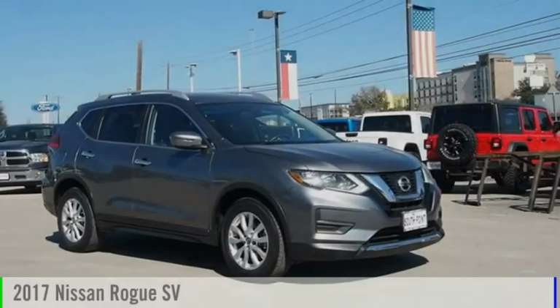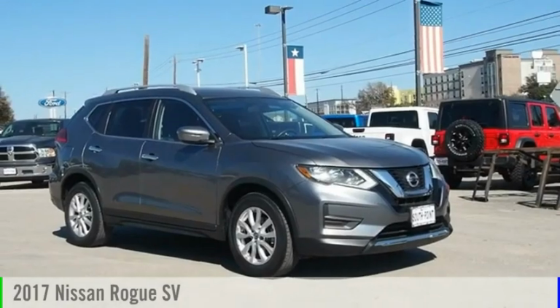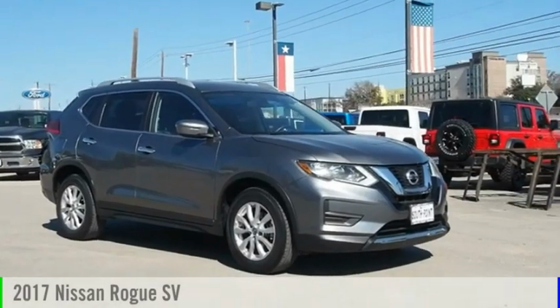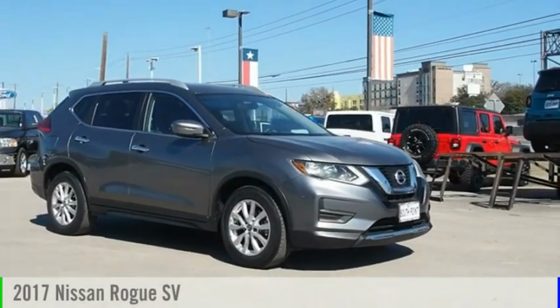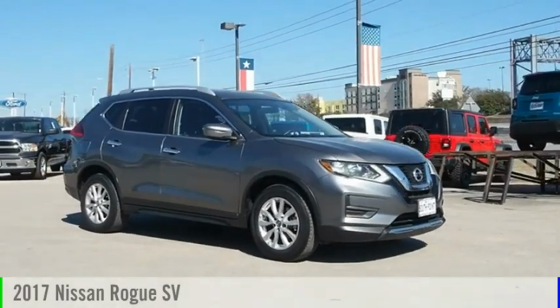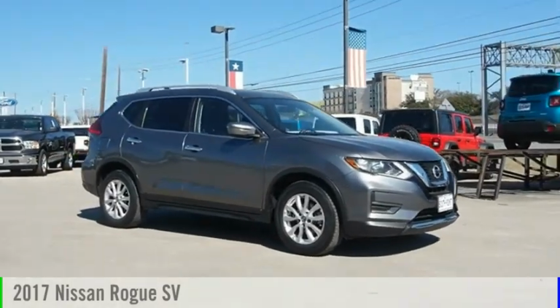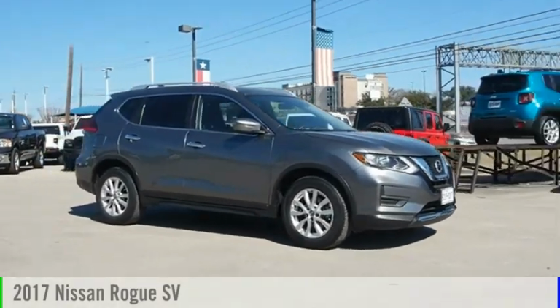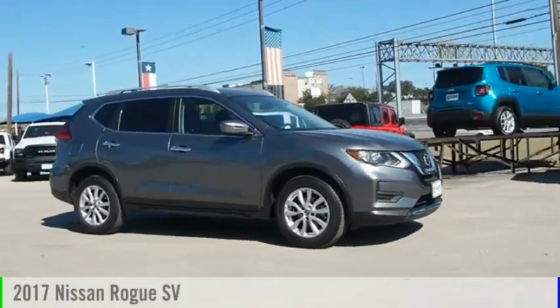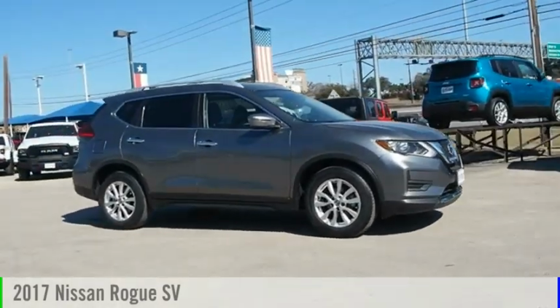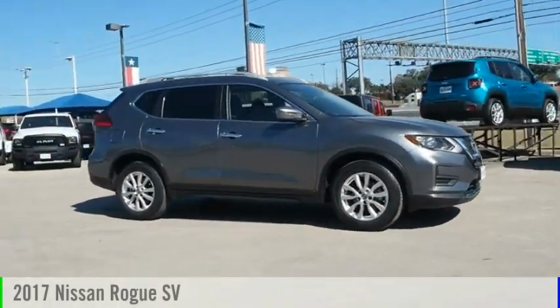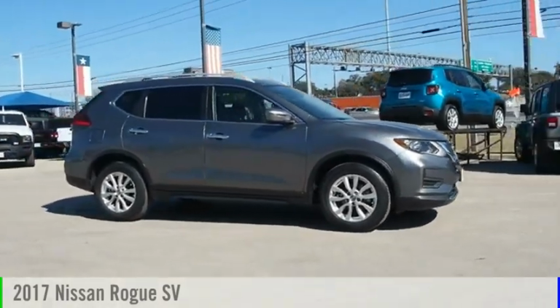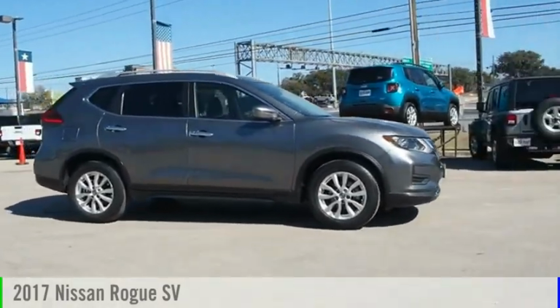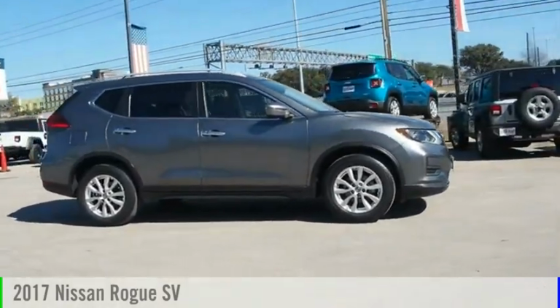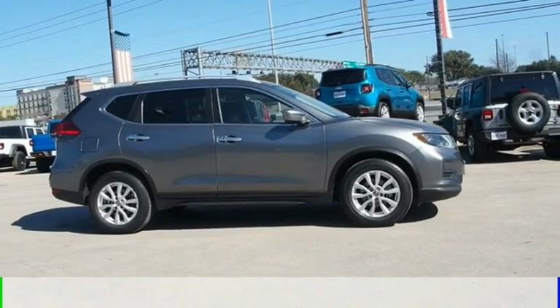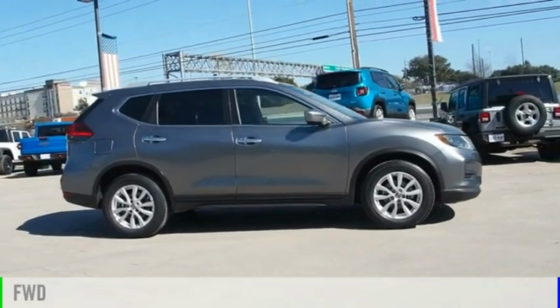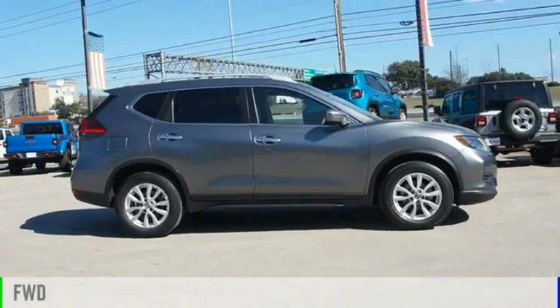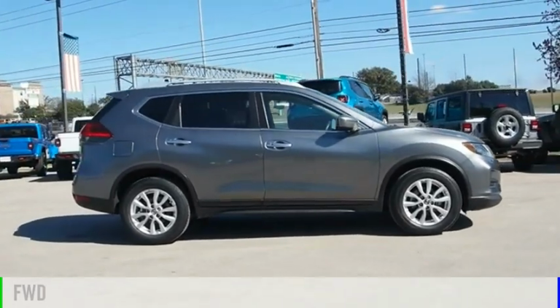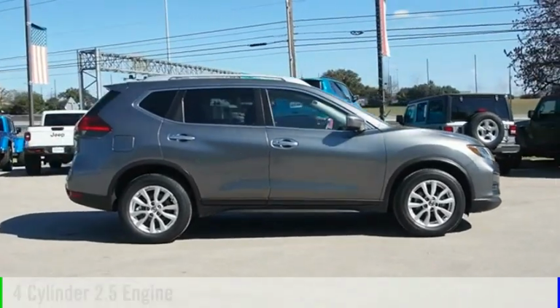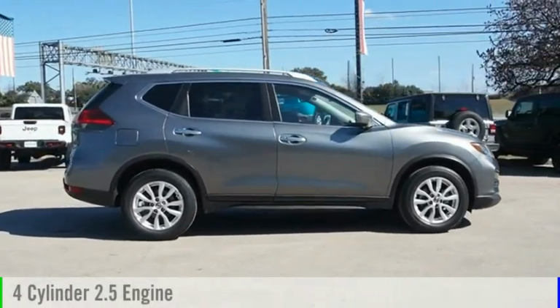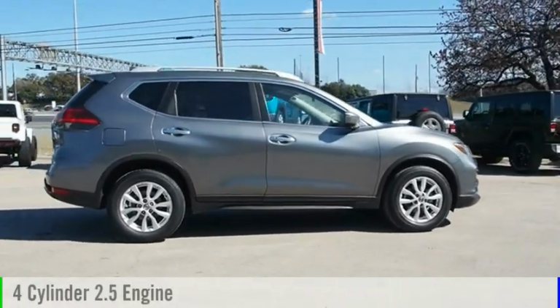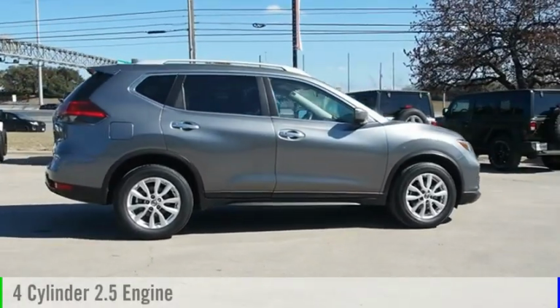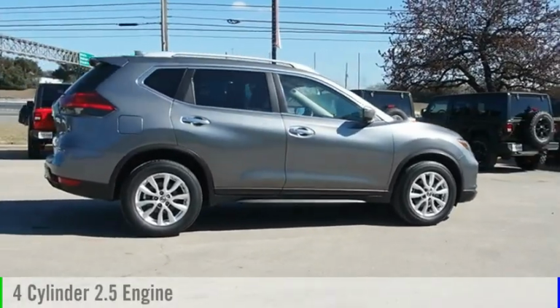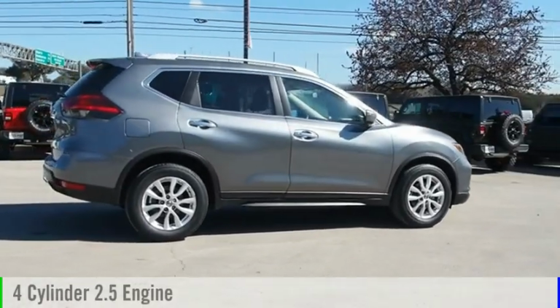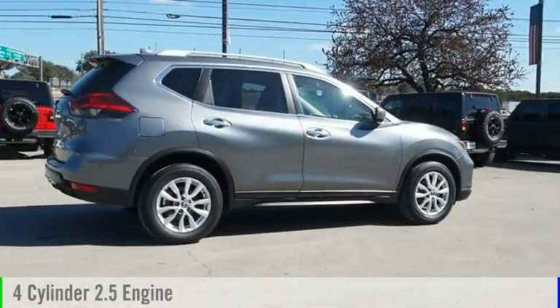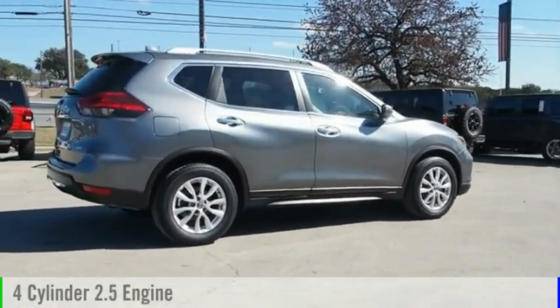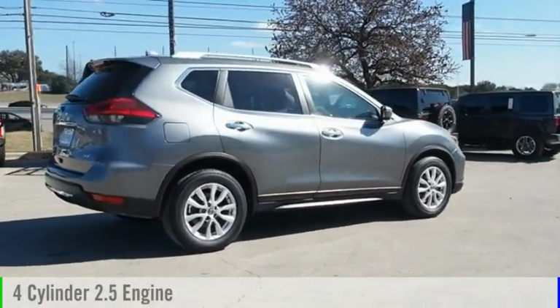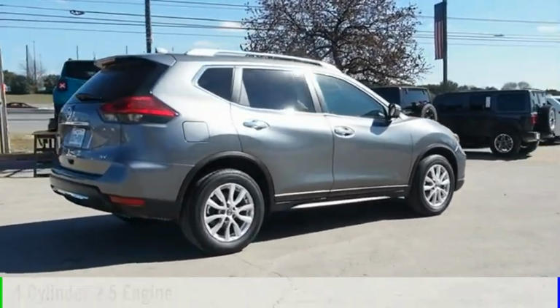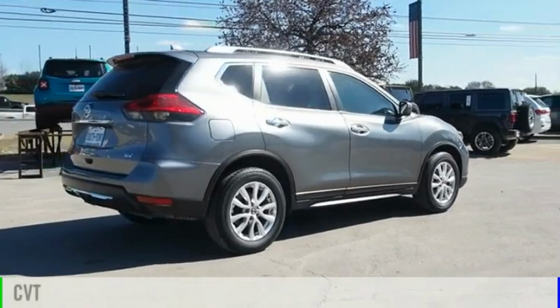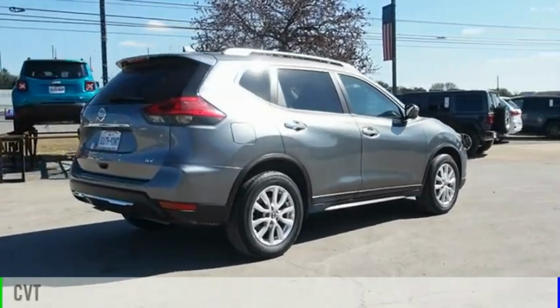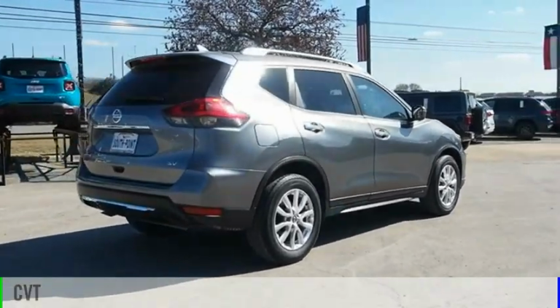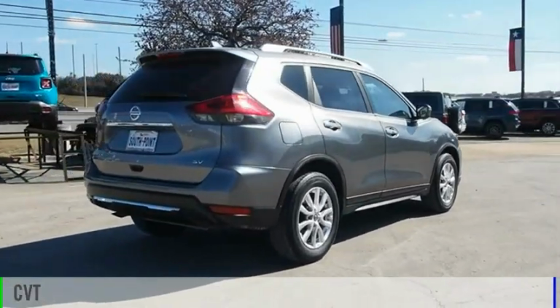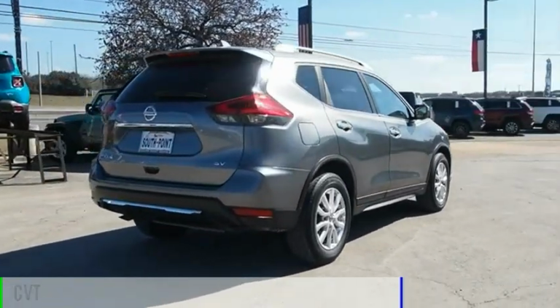We are pleased to show you the 2017 Rogue. This vehicle is powered by a front-wheel drive, 4-cylinder, 2.5-liter engine and comes with a continuously variable transmission.